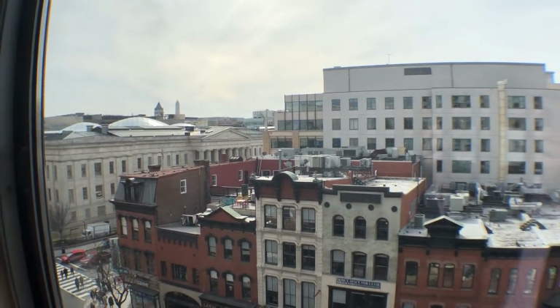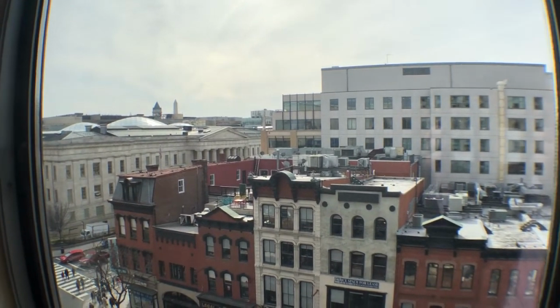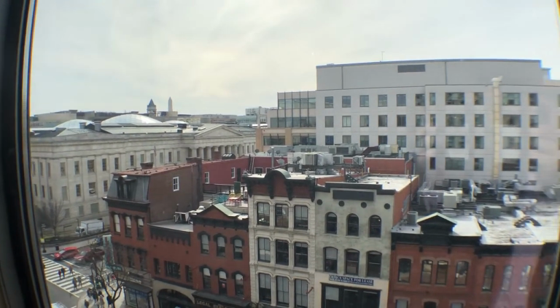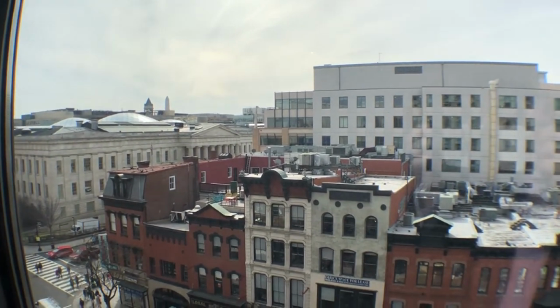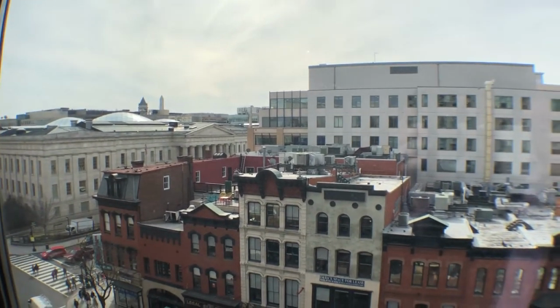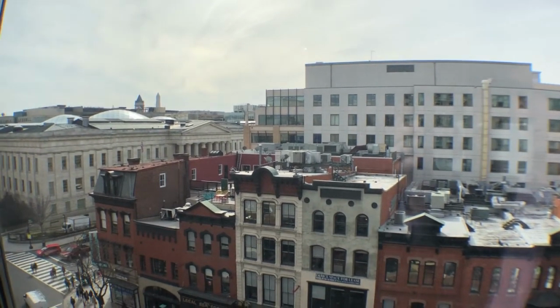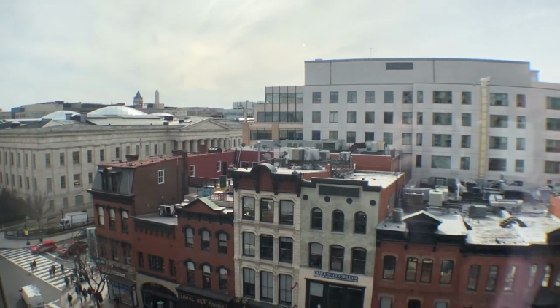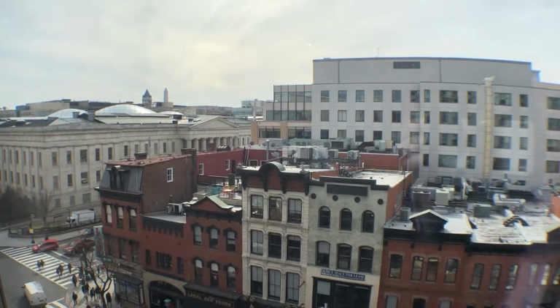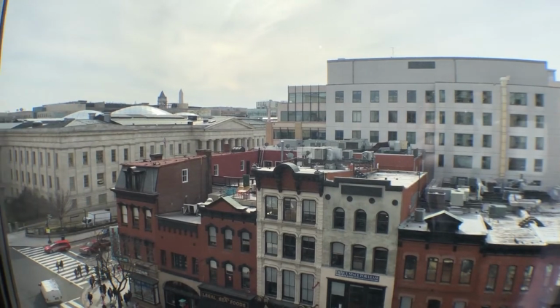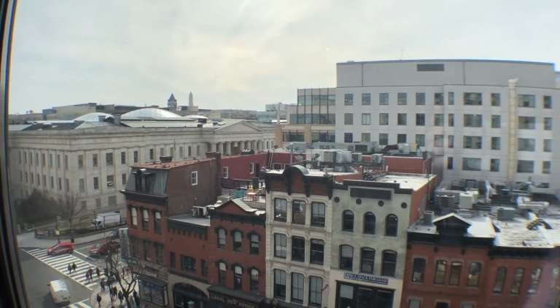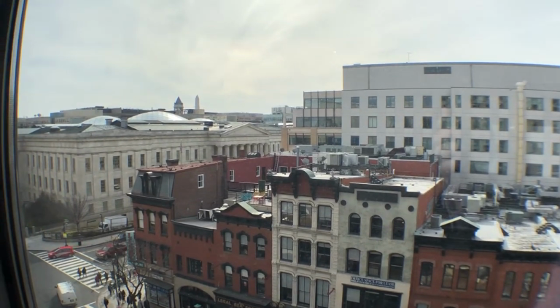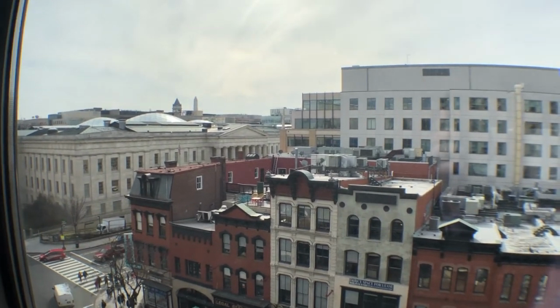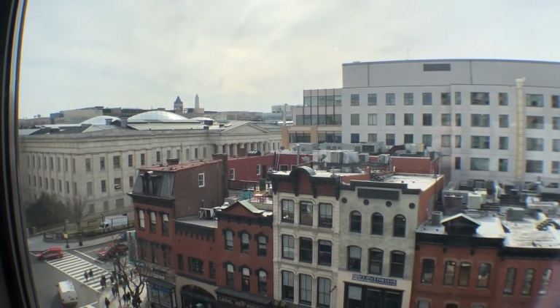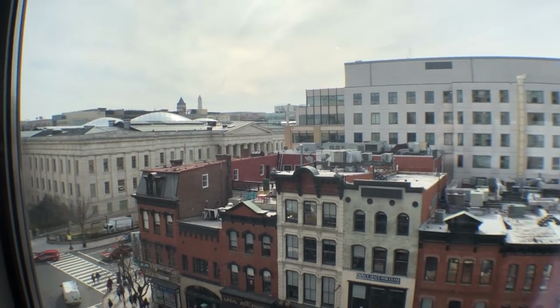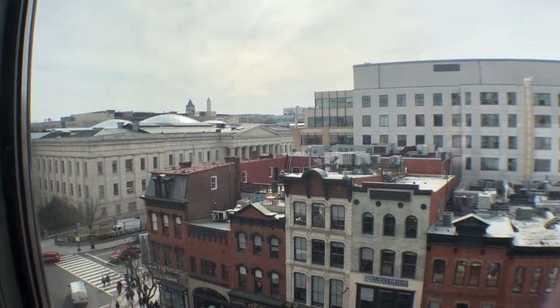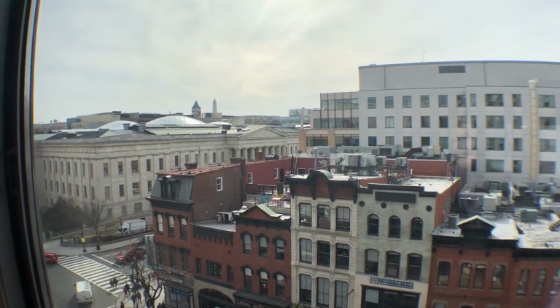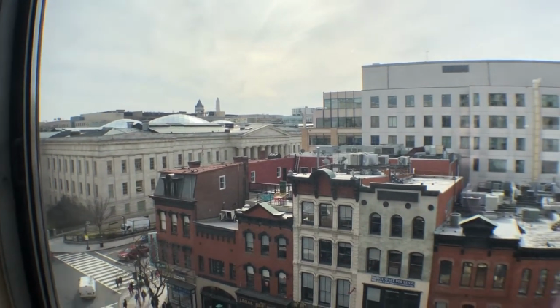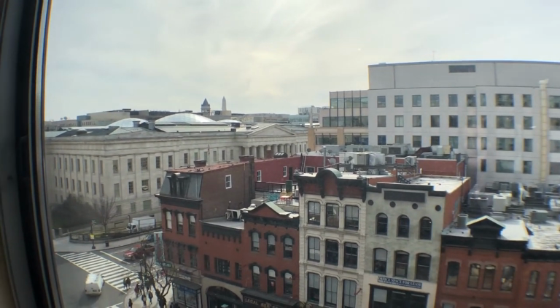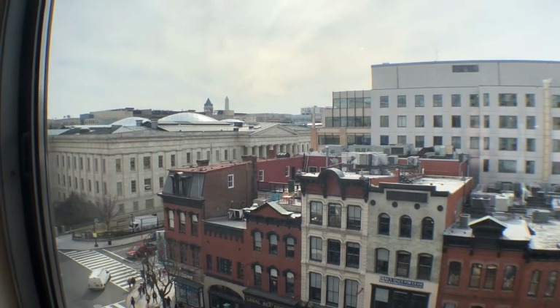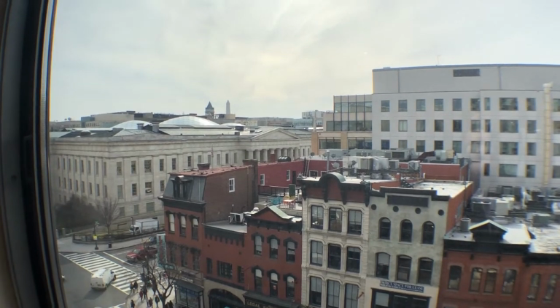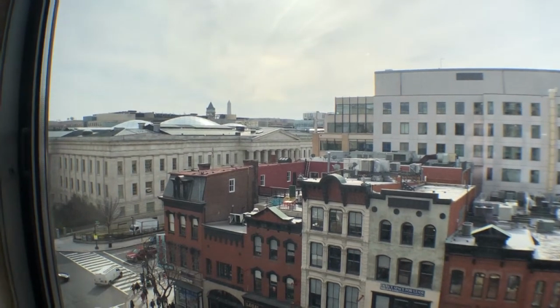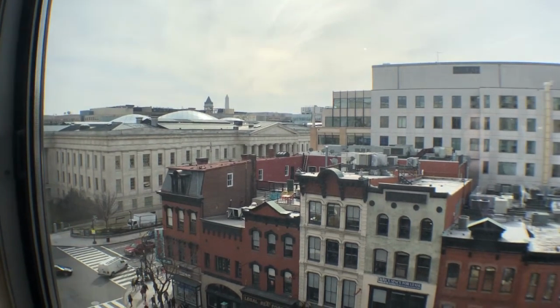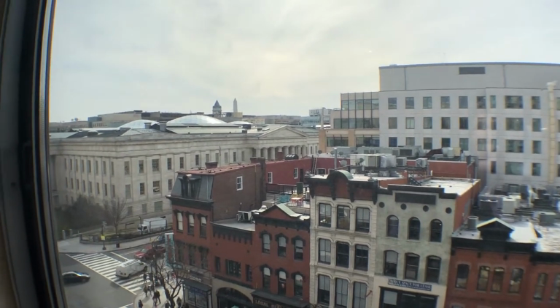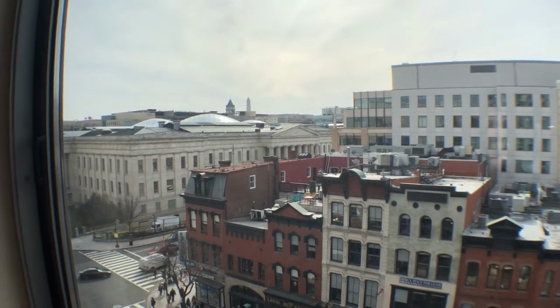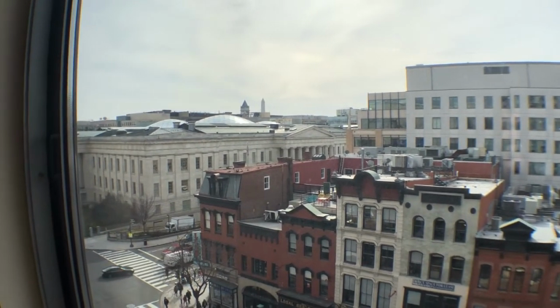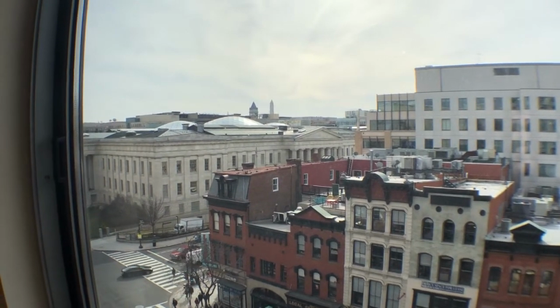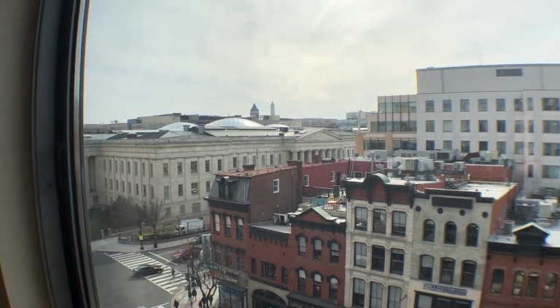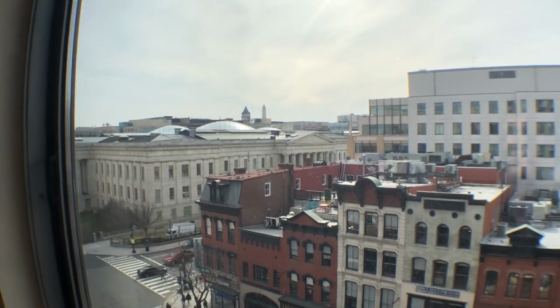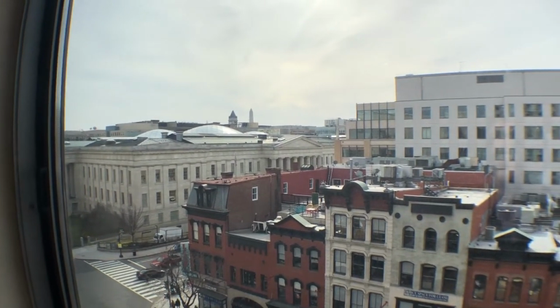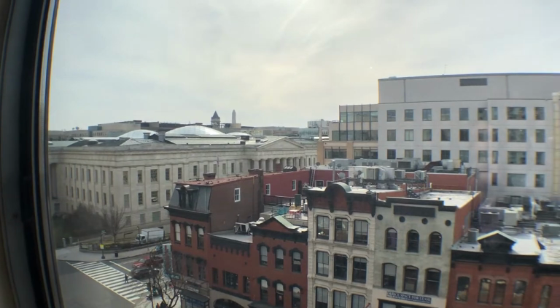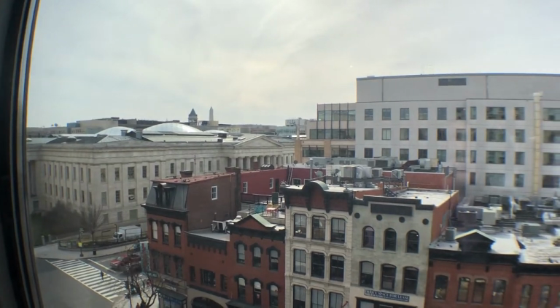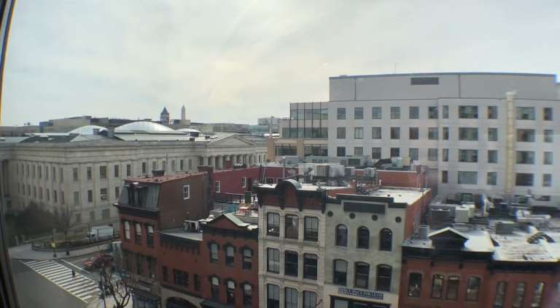This building joins many other buildings on the block, including the Capital One Arena where the Capitals play, the Wizards play, and a bunch of concerts — everything. It's one of the best places to live in DC.